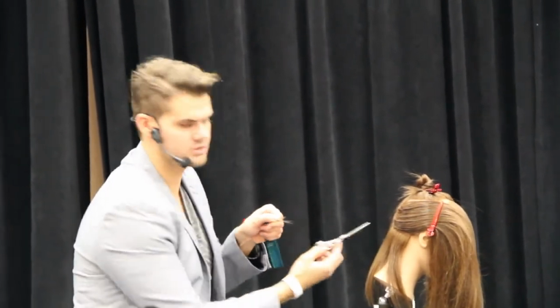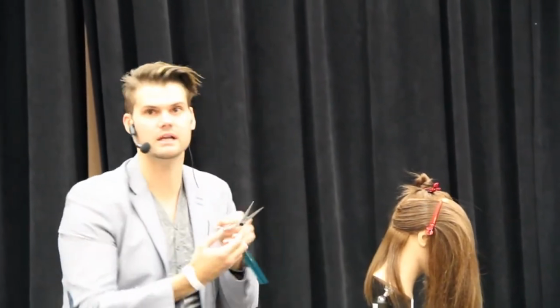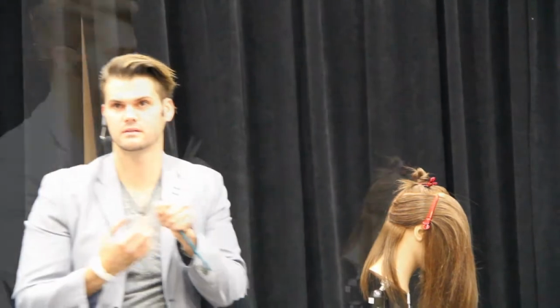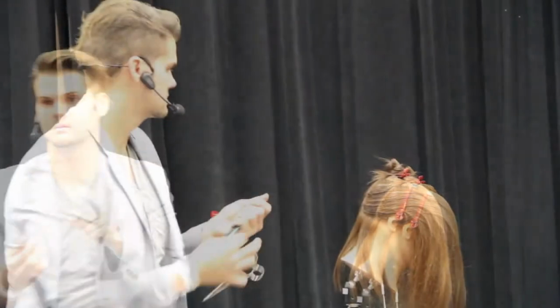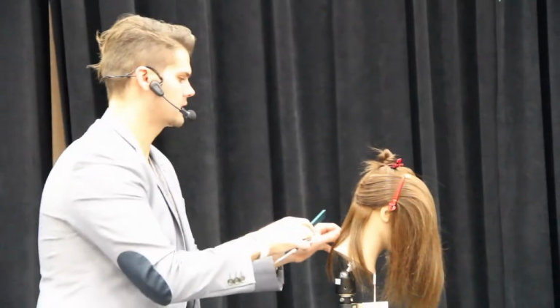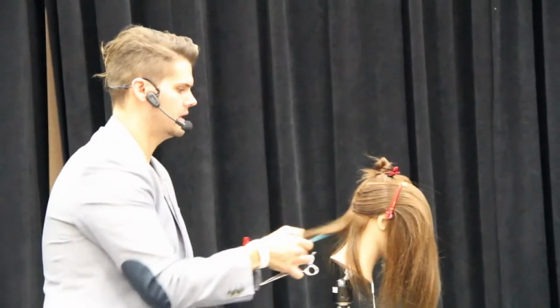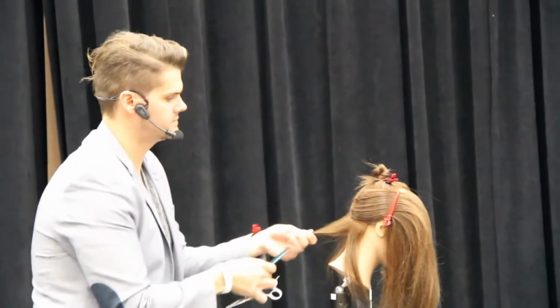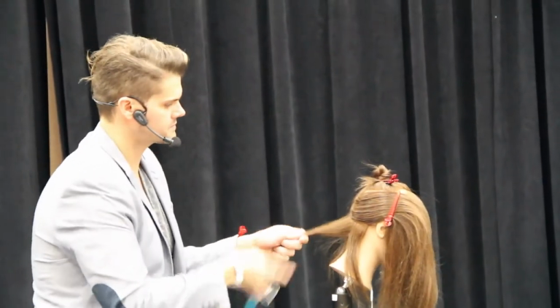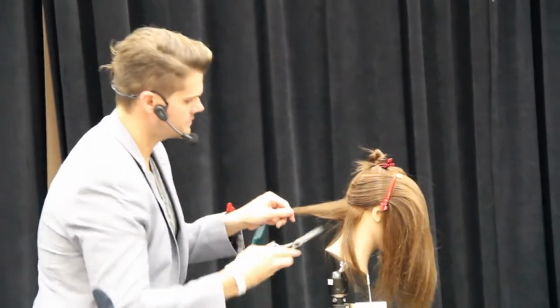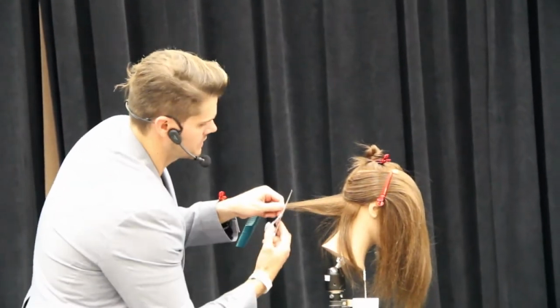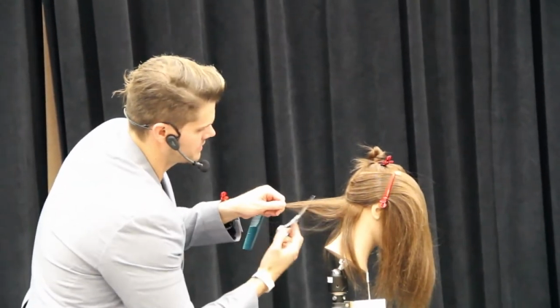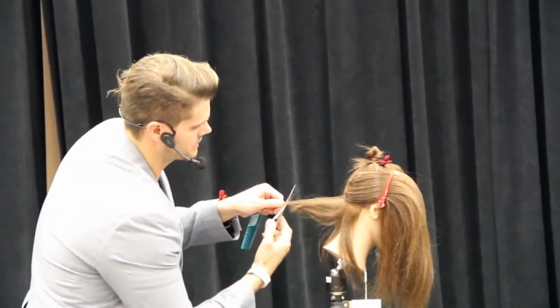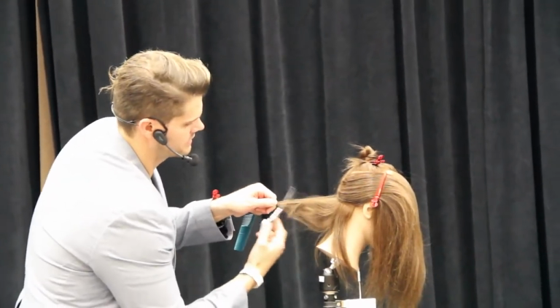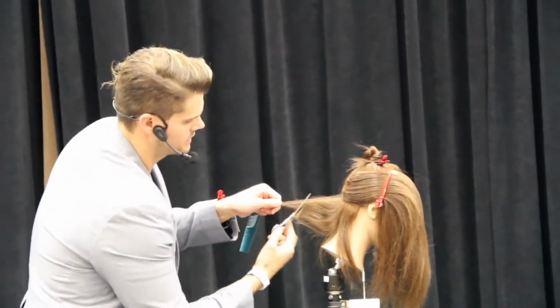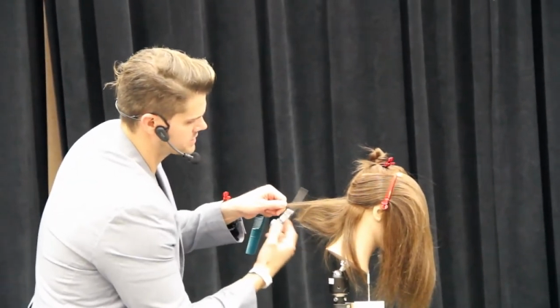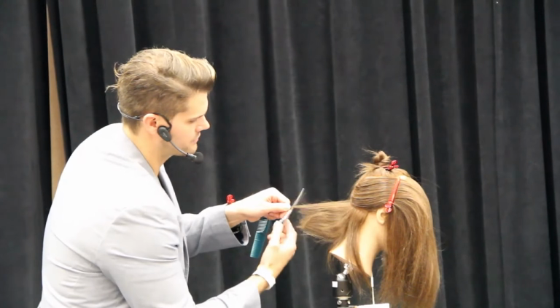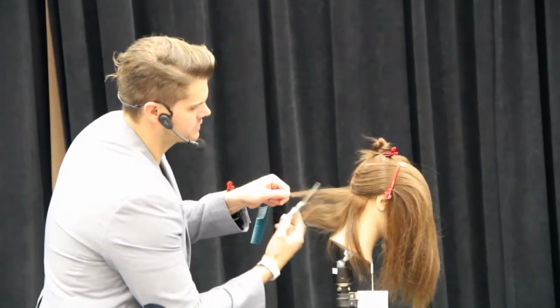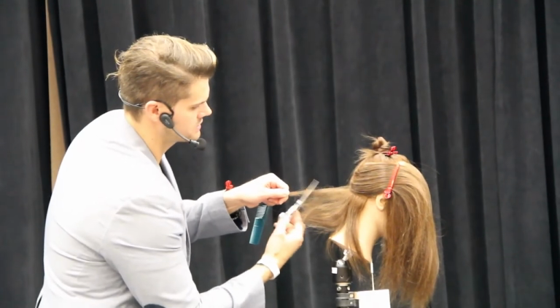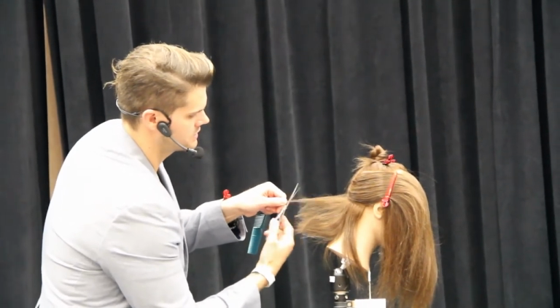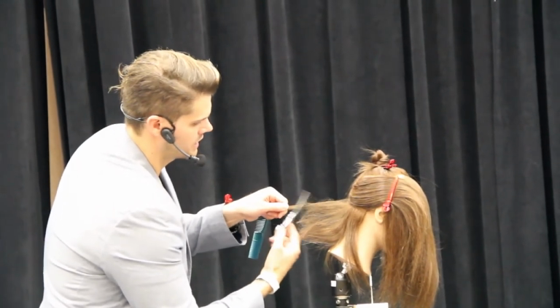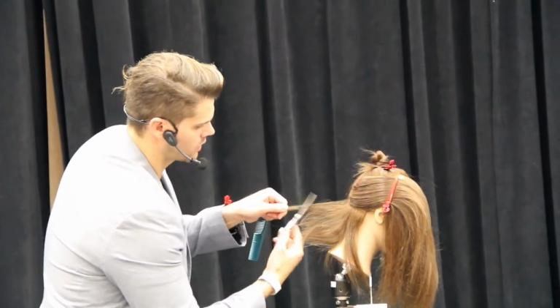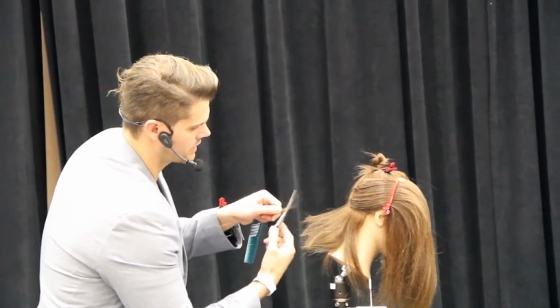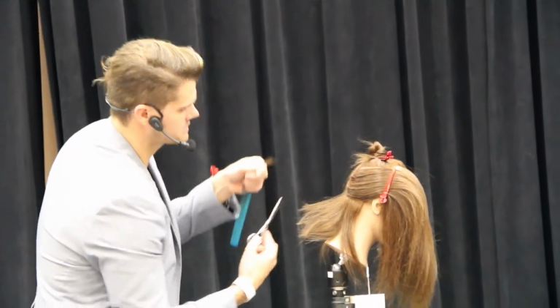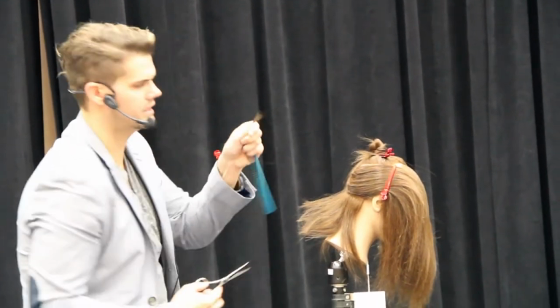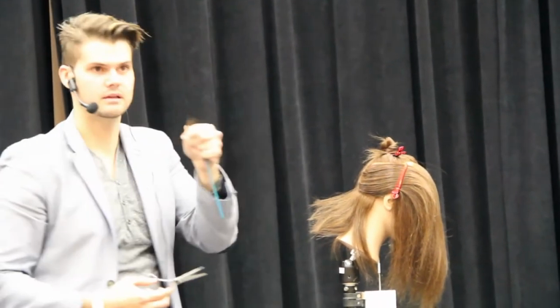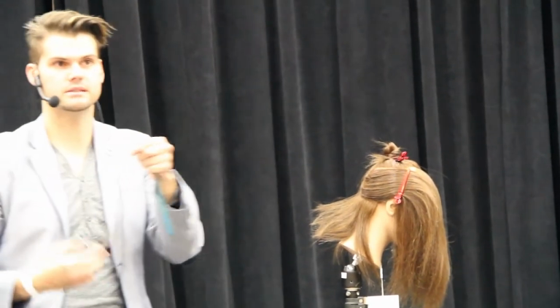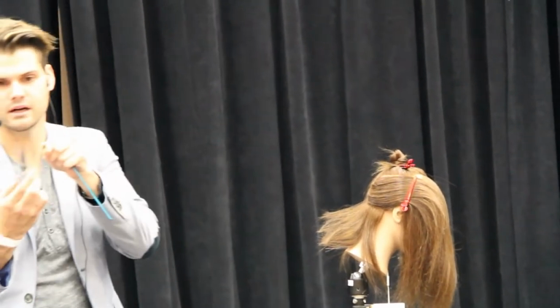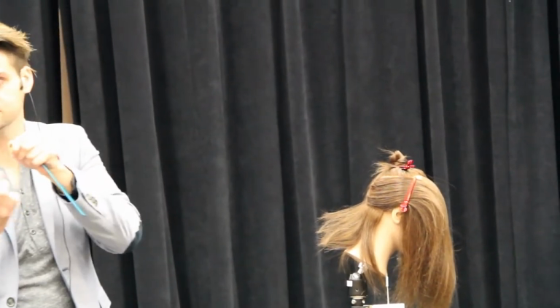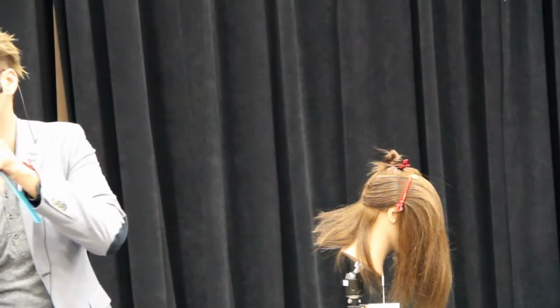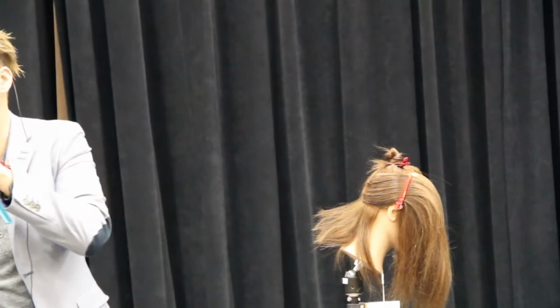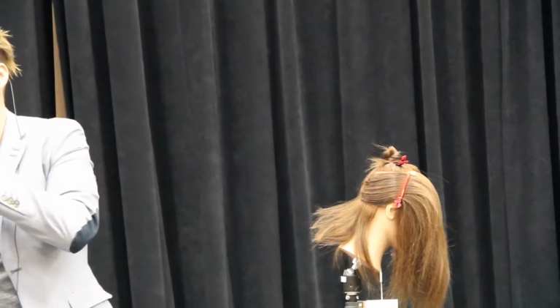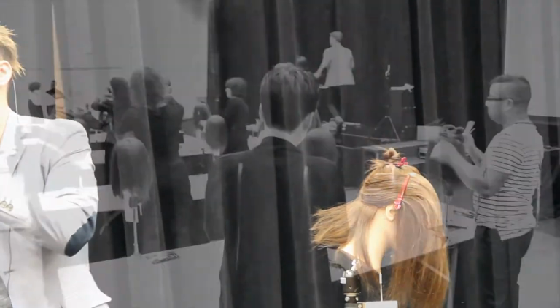I'm going to grab the hair, come in here, just a half-close, and work a nice clean line into the hair, just working in an easy turn.